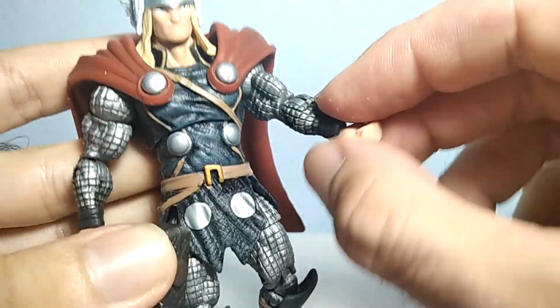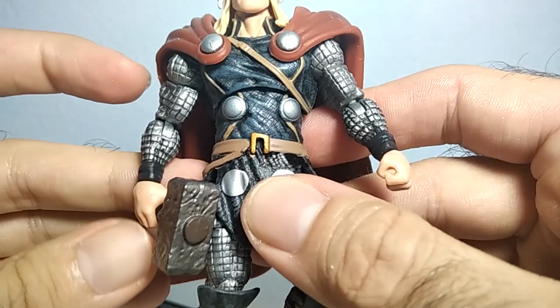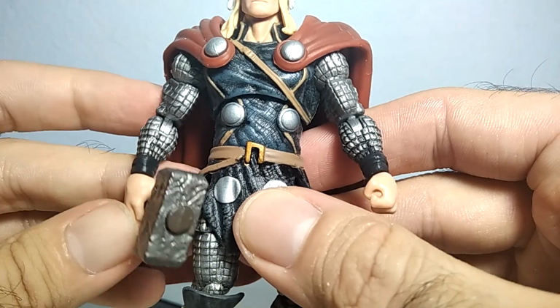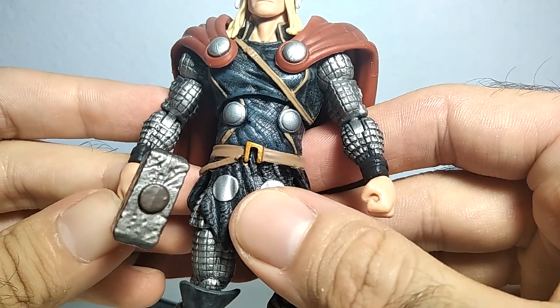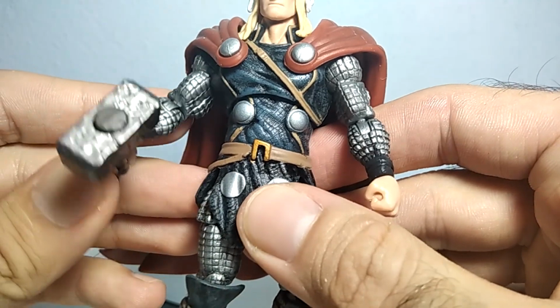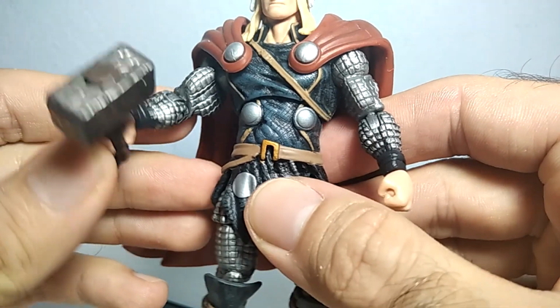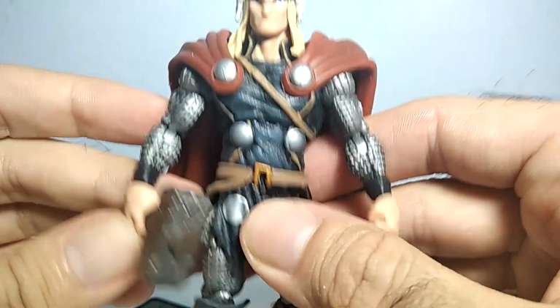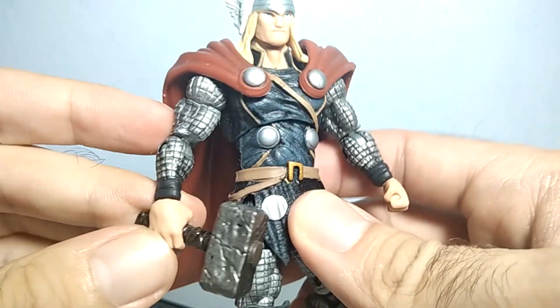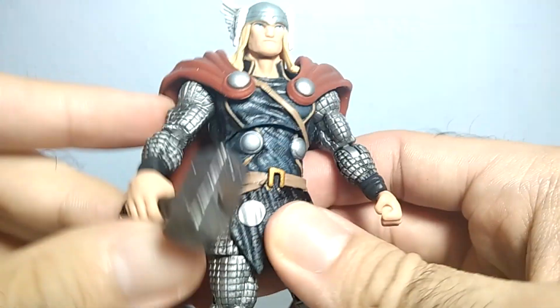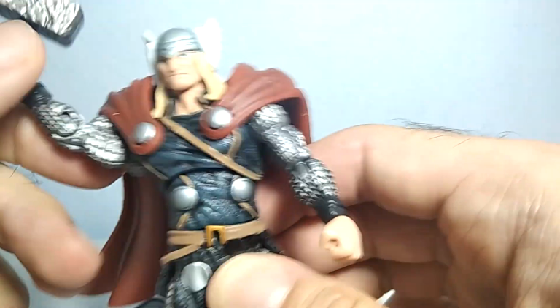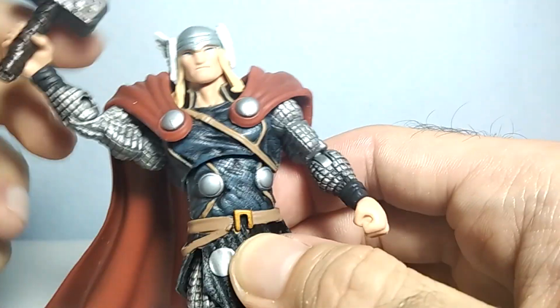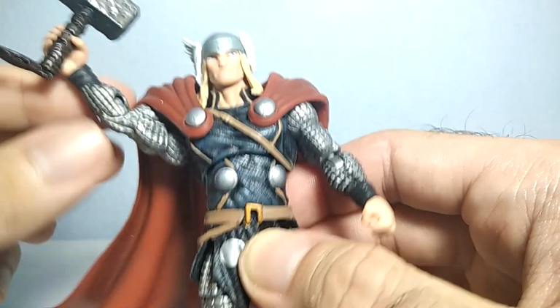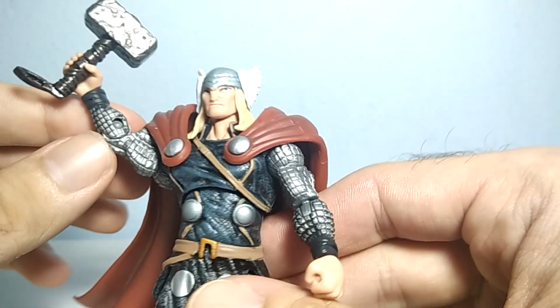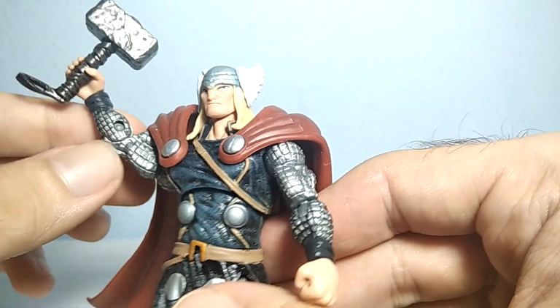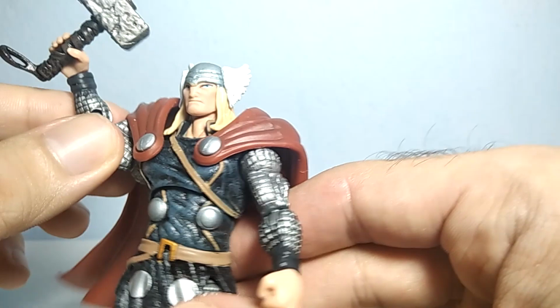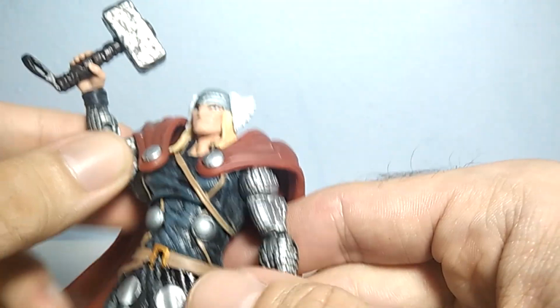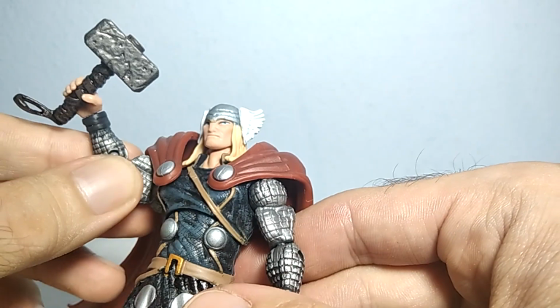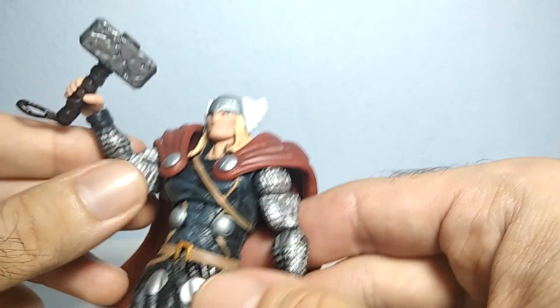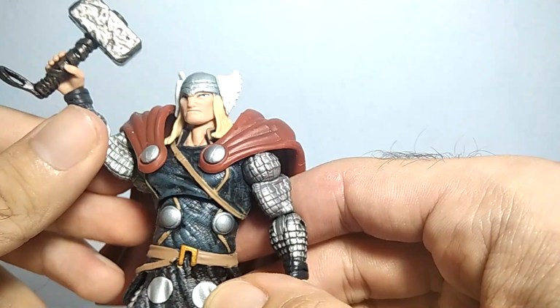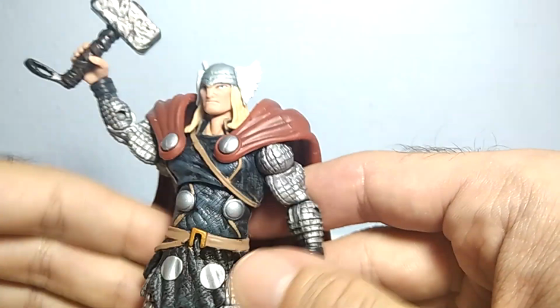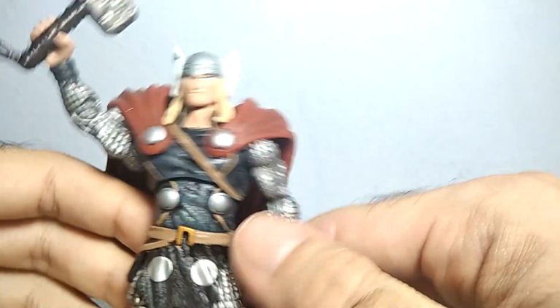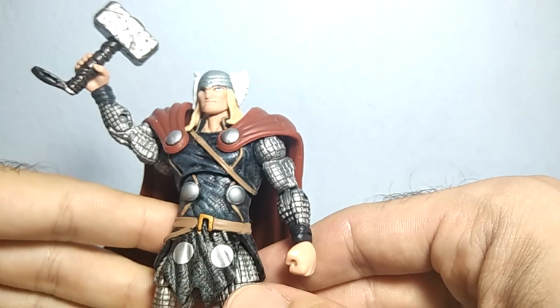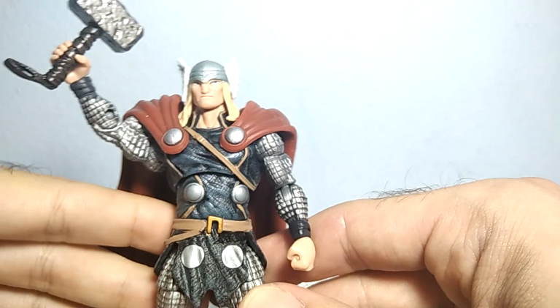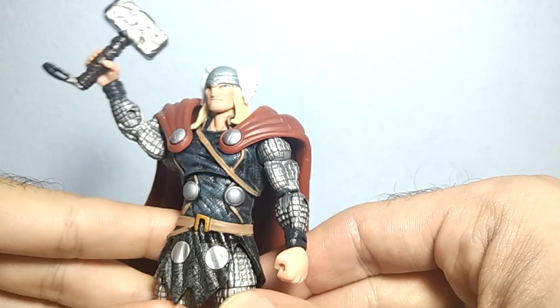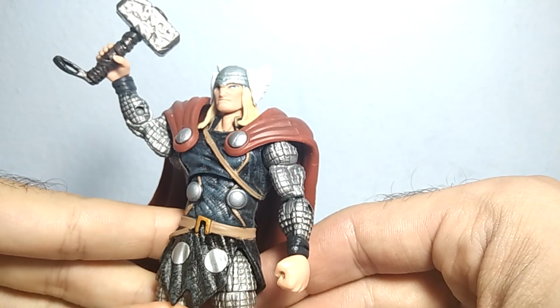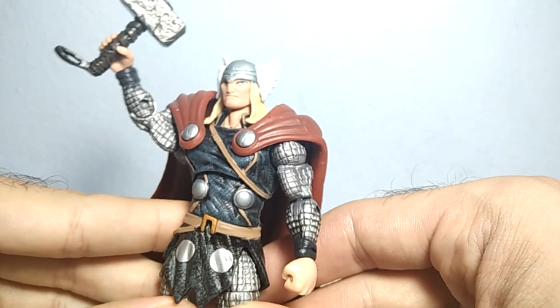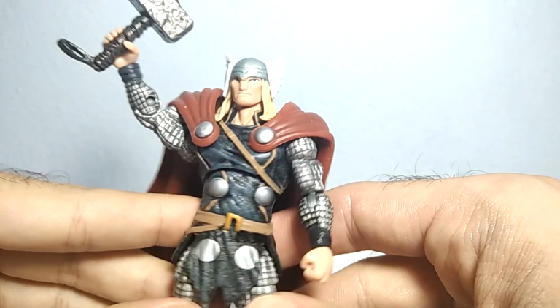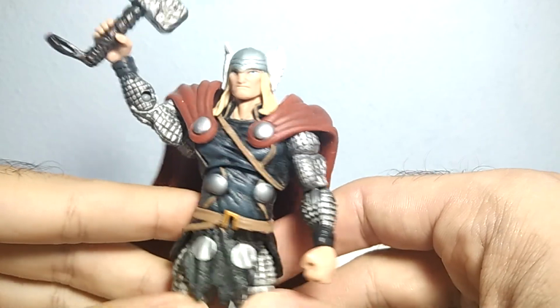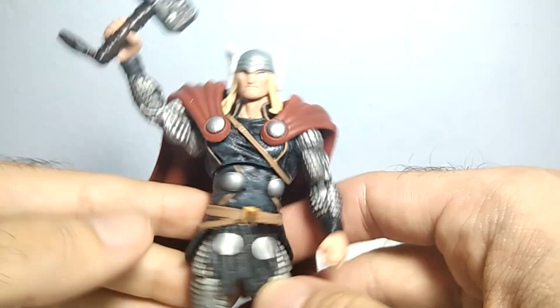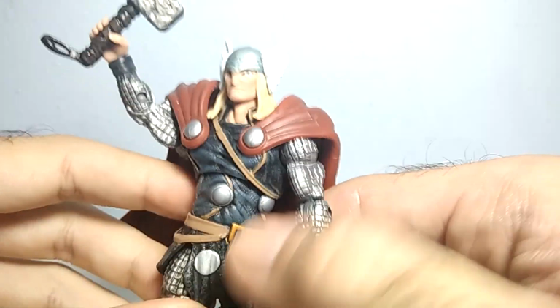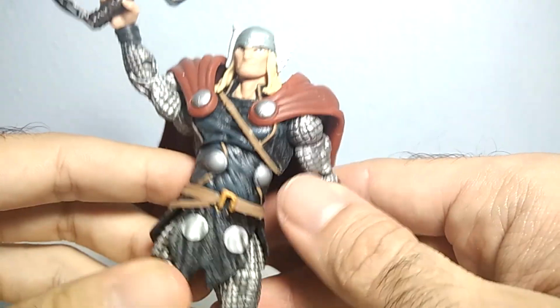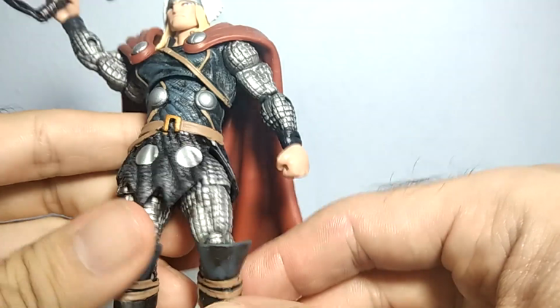I think this one turned out to be much better than I was expecting. The same articulation on the other hand as well. You can pose him holding his hammer up high.